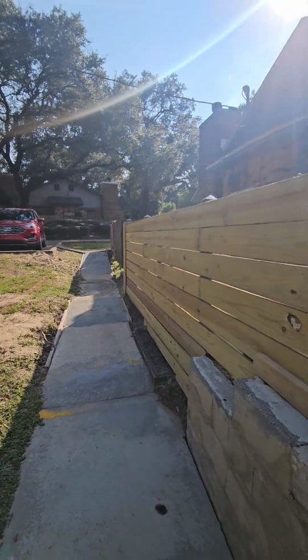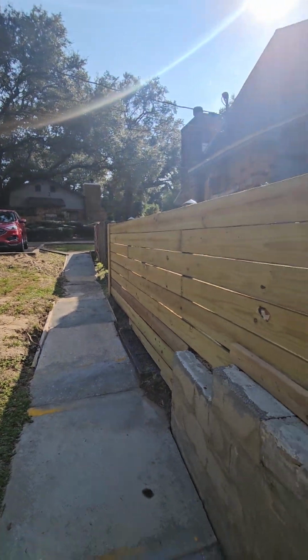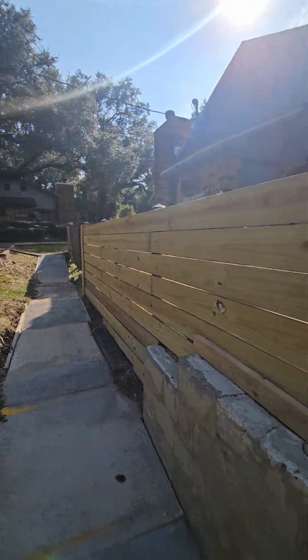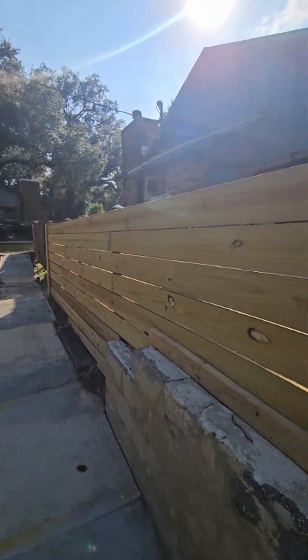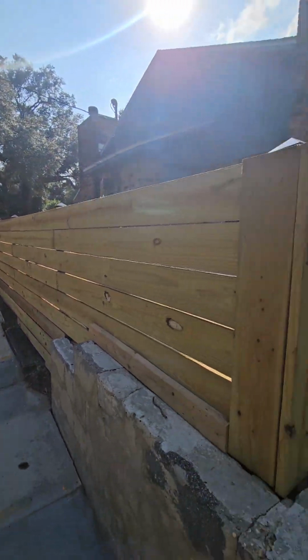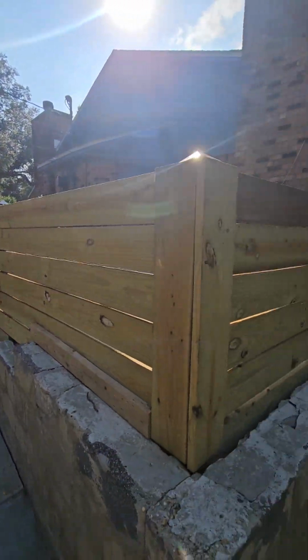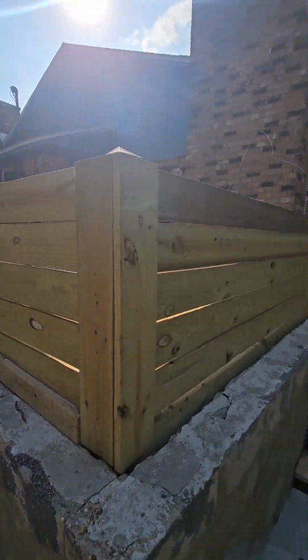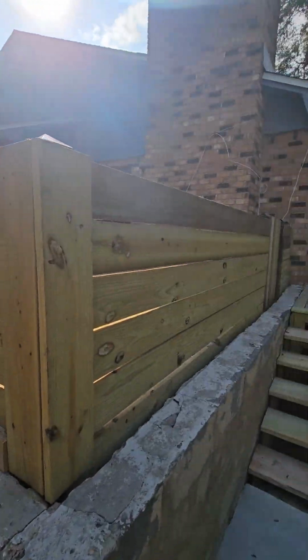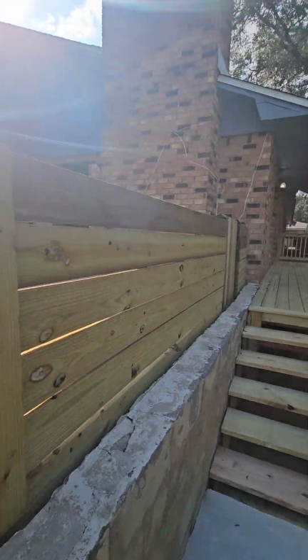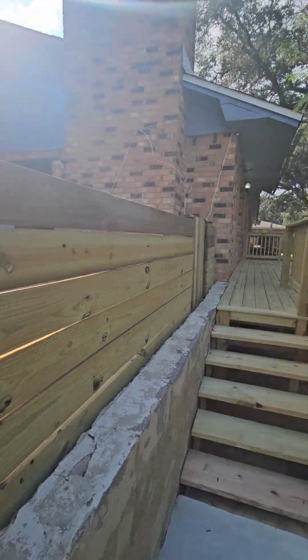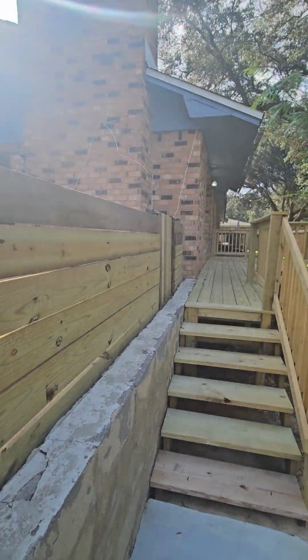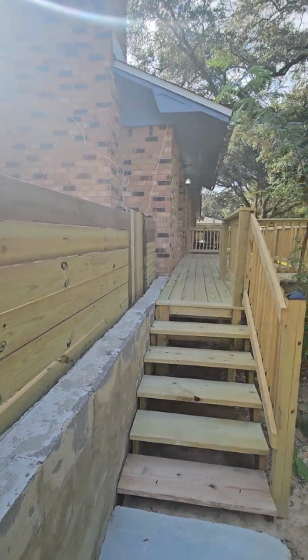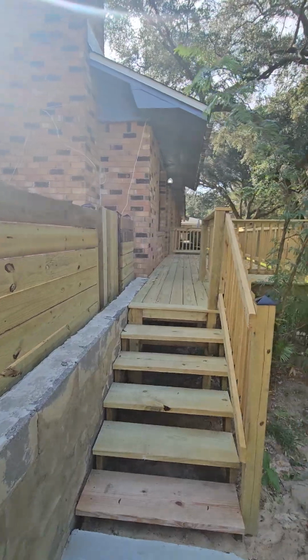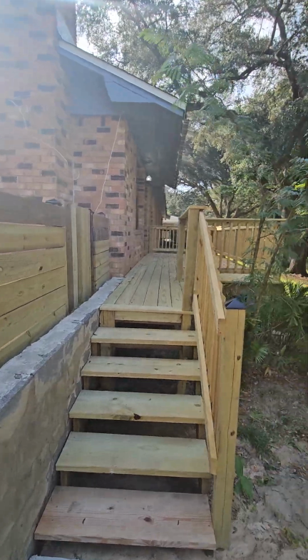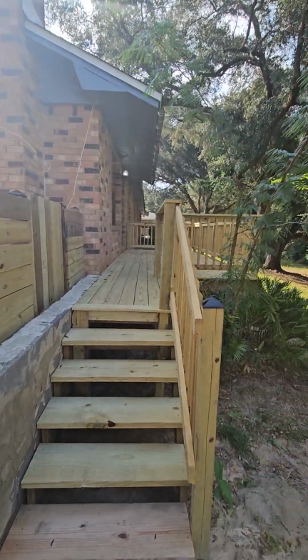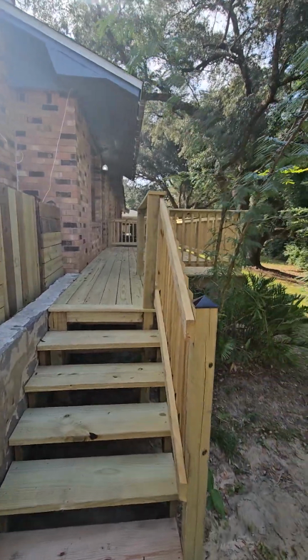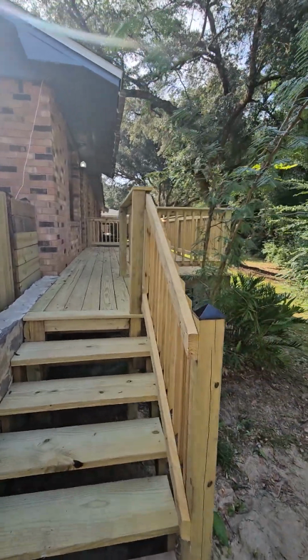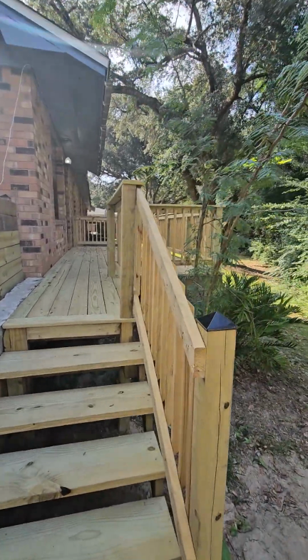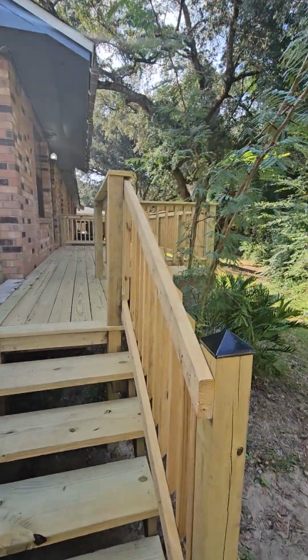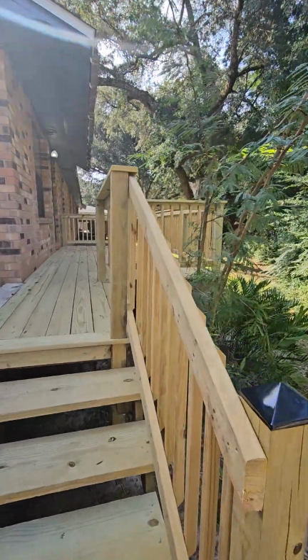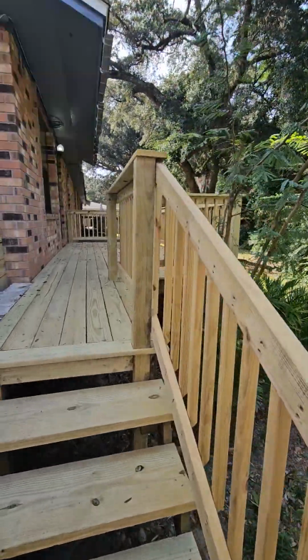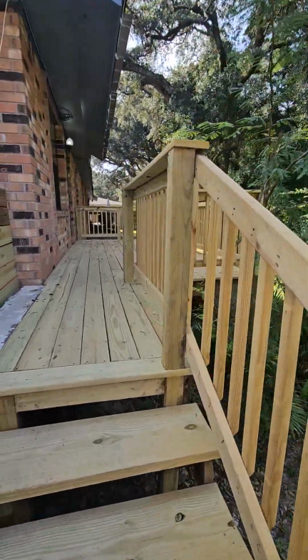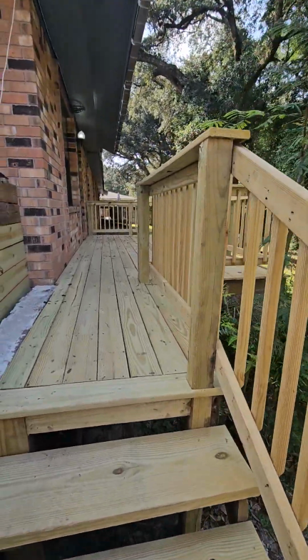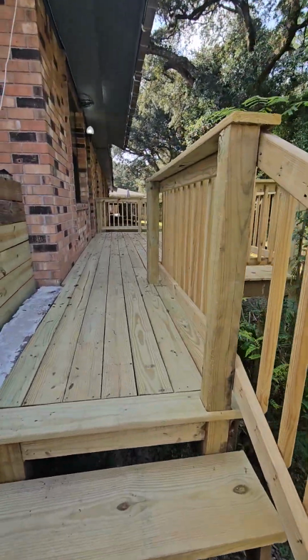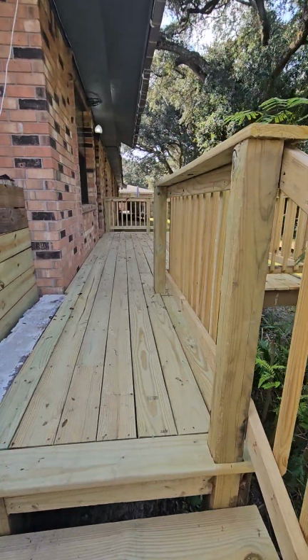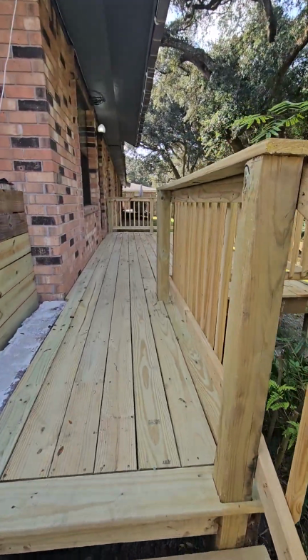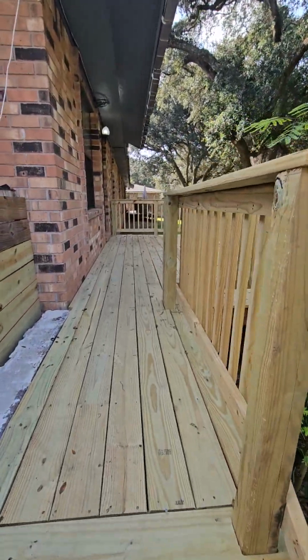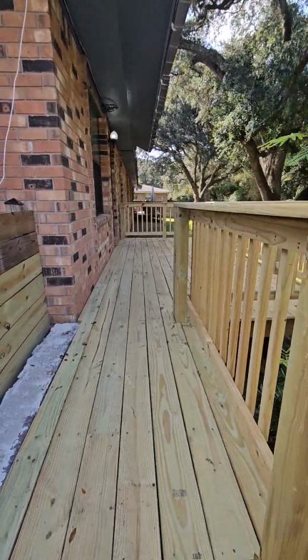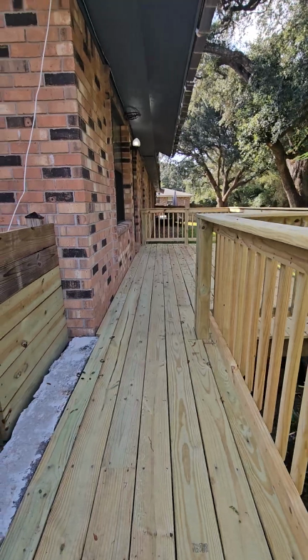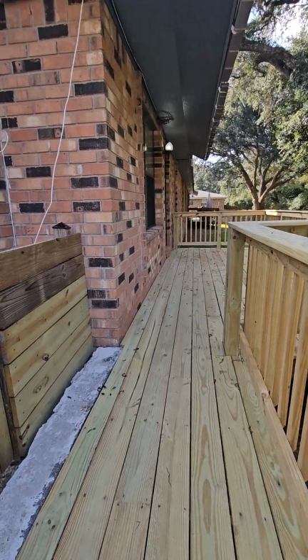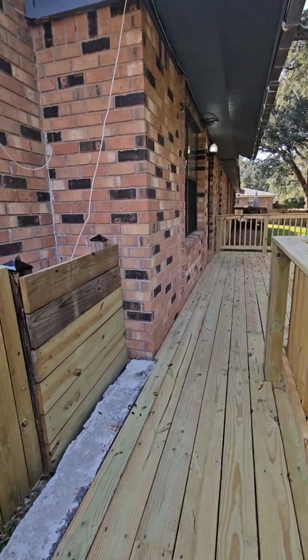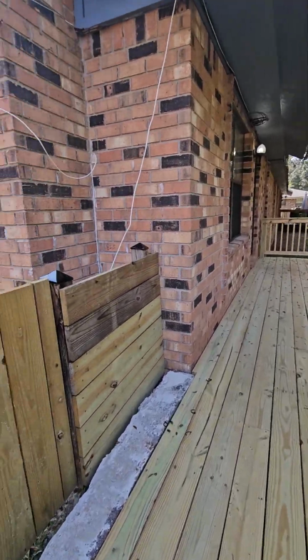We have 3316 Pine Forest Road in Pensacola. Two bedrooms, two baths, 1,100 square feet, built in 1985.